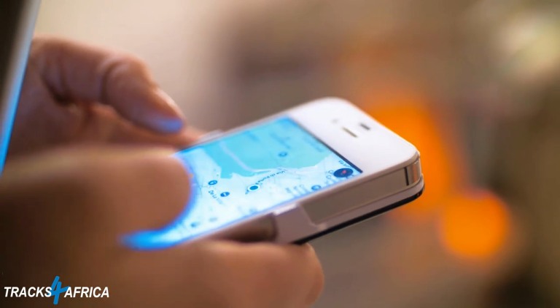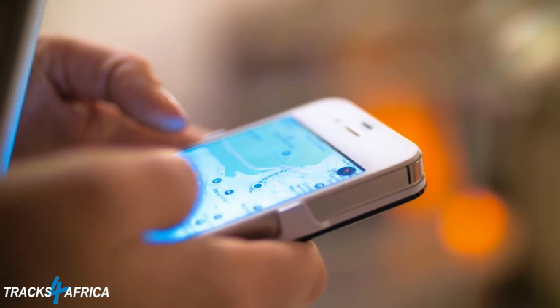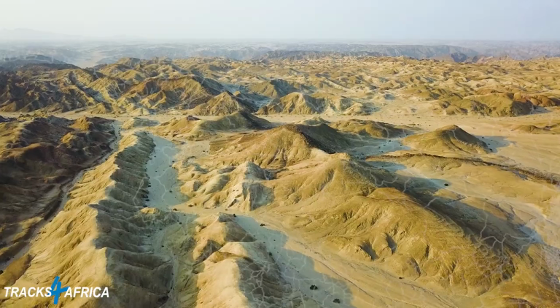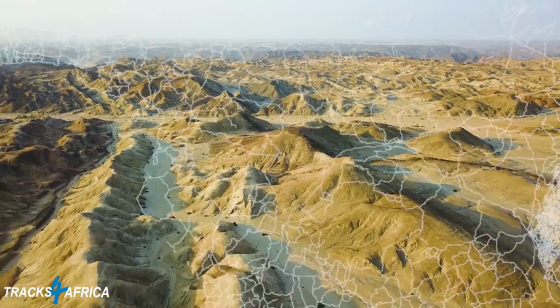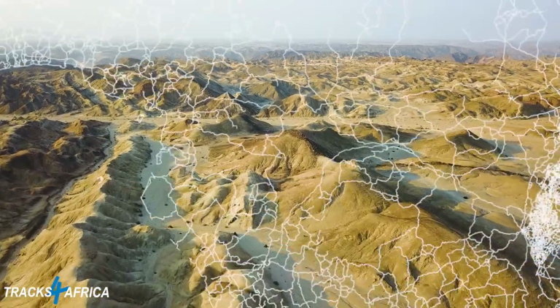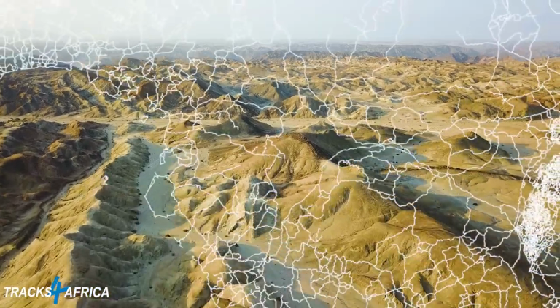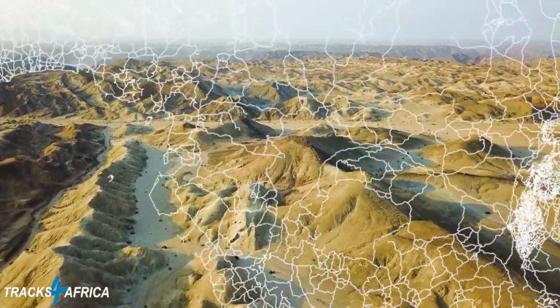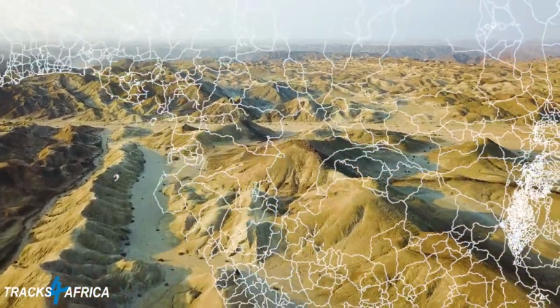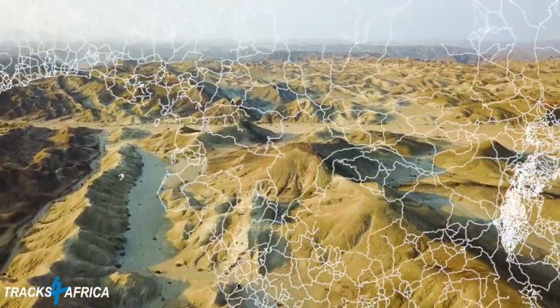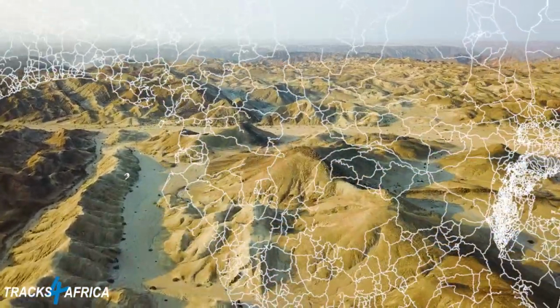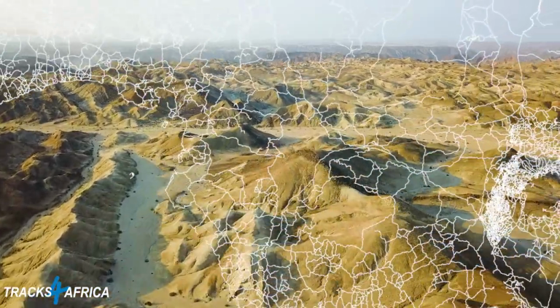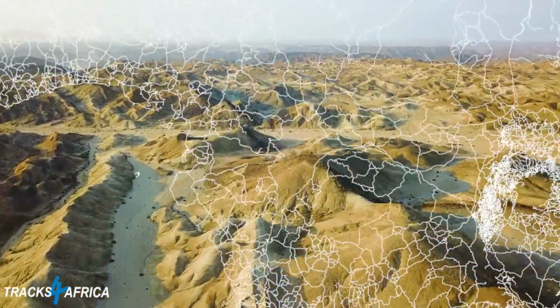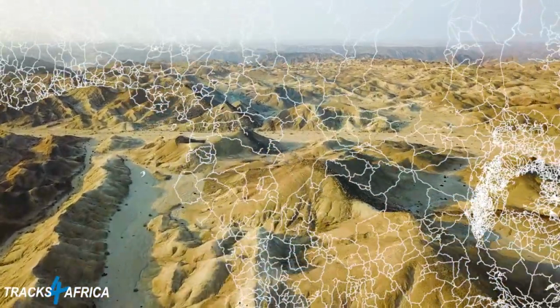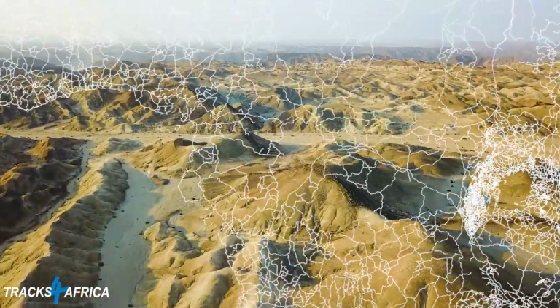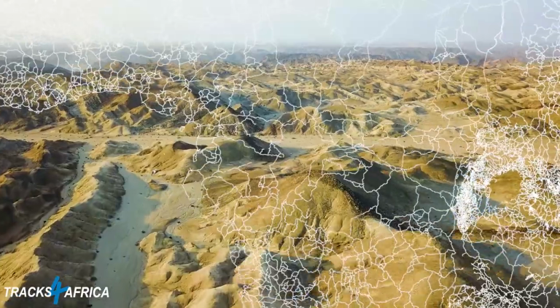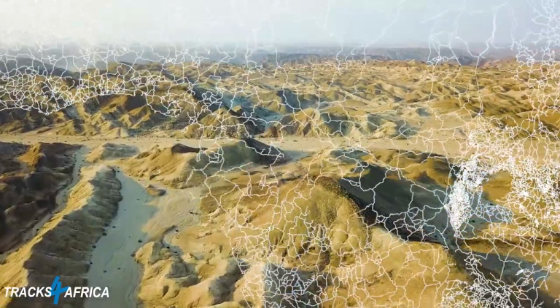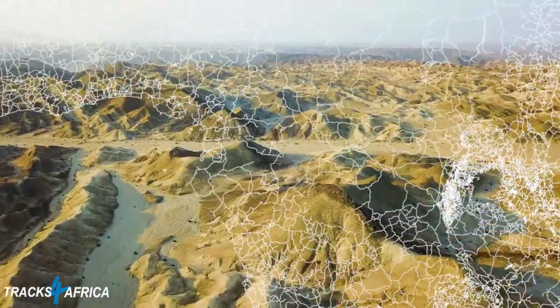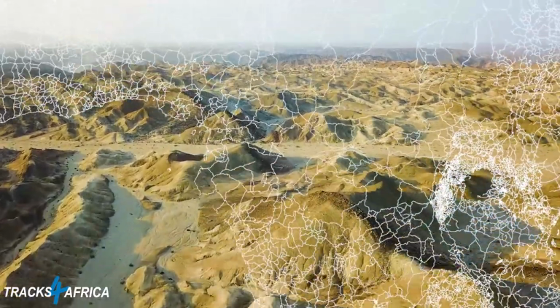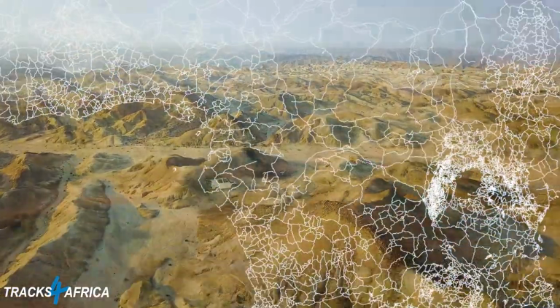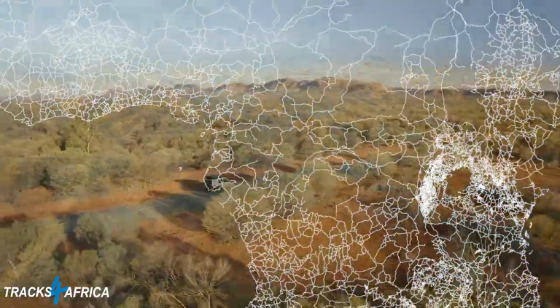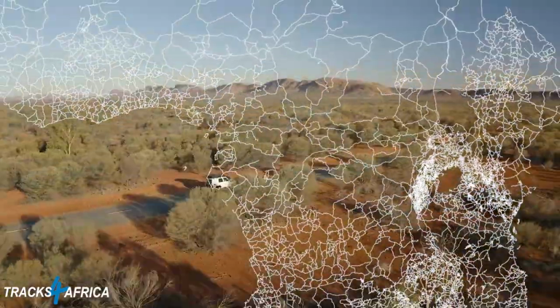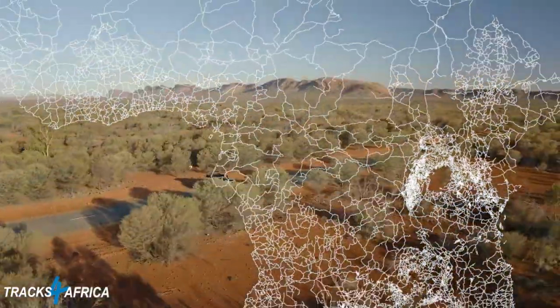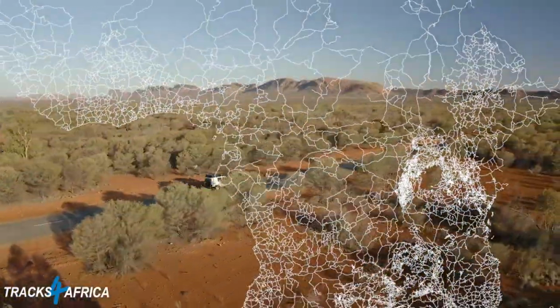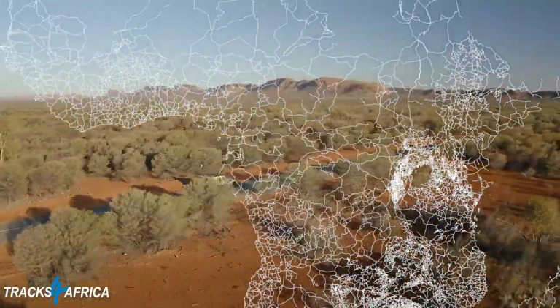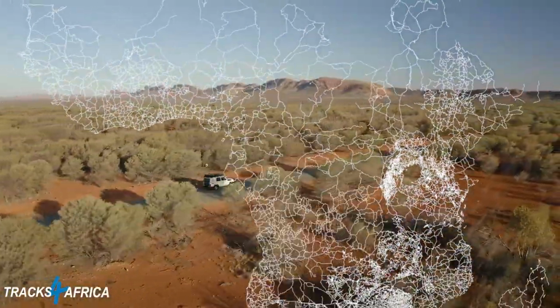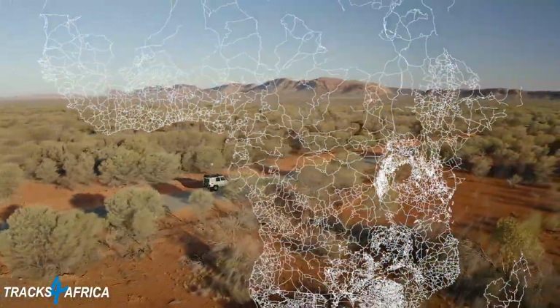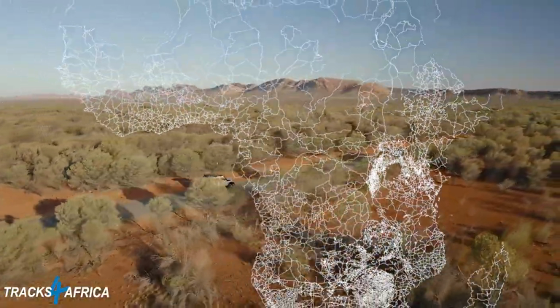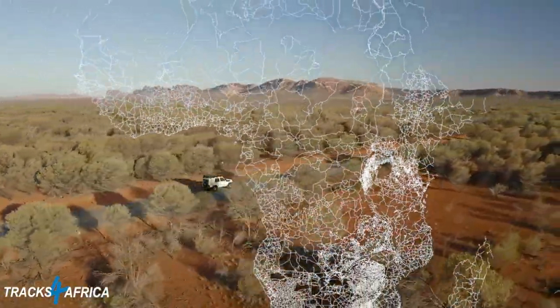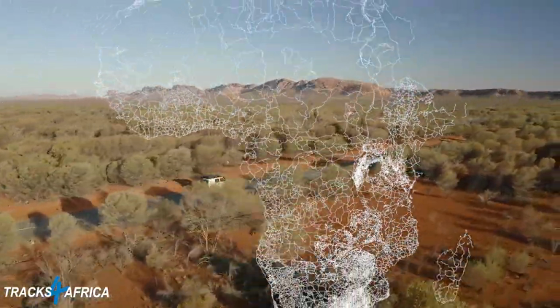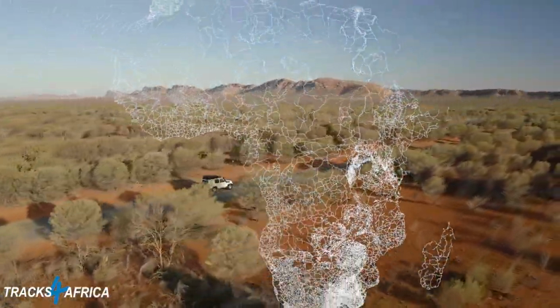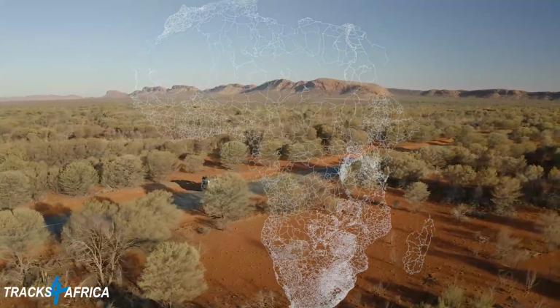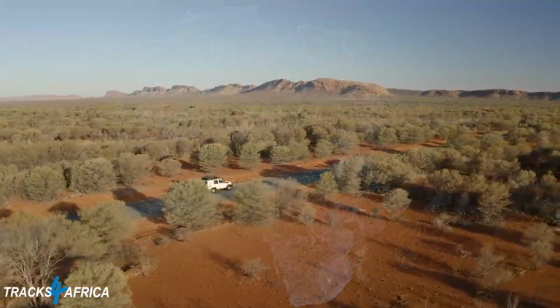But what about here, in Africa? We have millions of kilometers of gravel roads, over 40,000 alone in South Africa, most of which are not available in conventional mapping data.